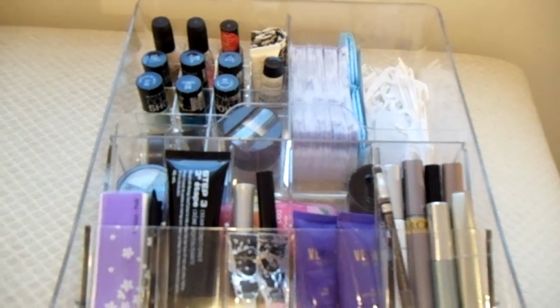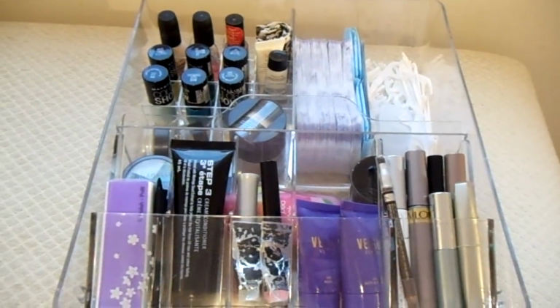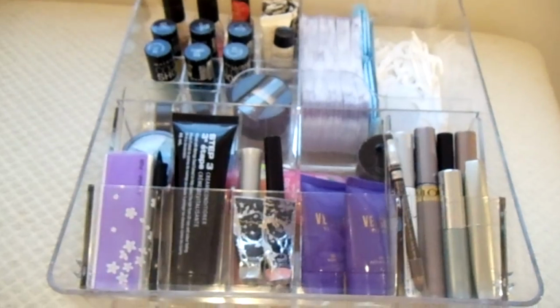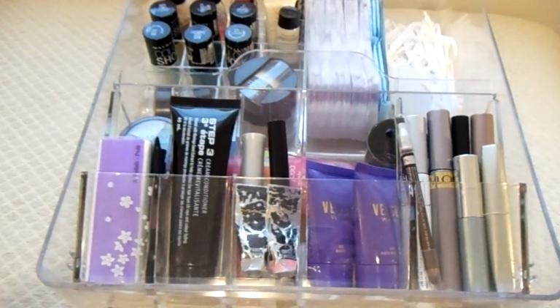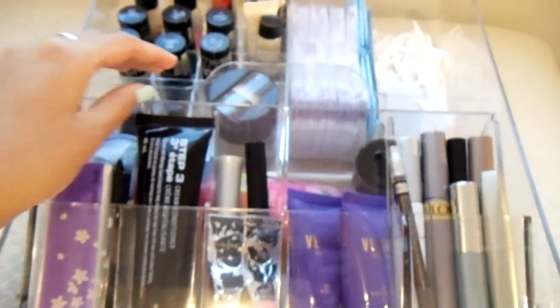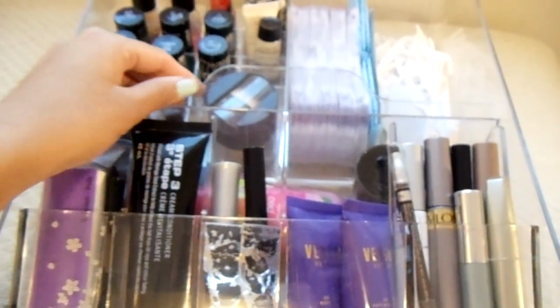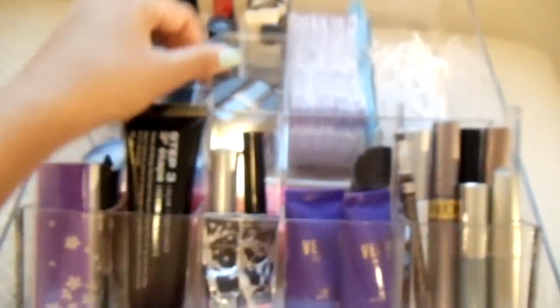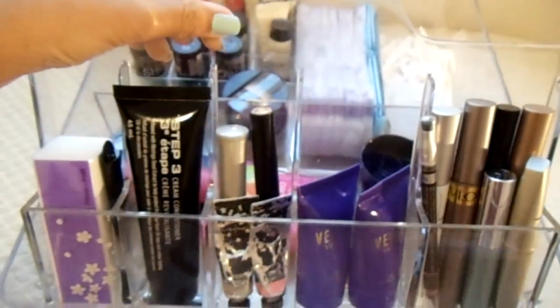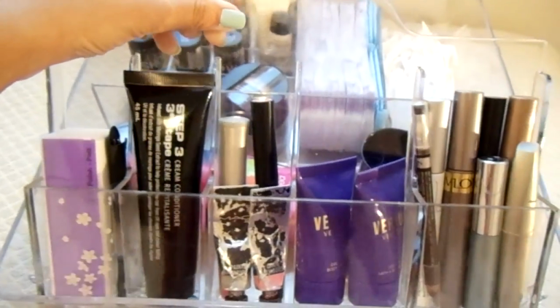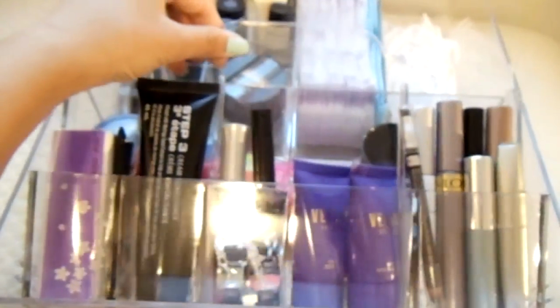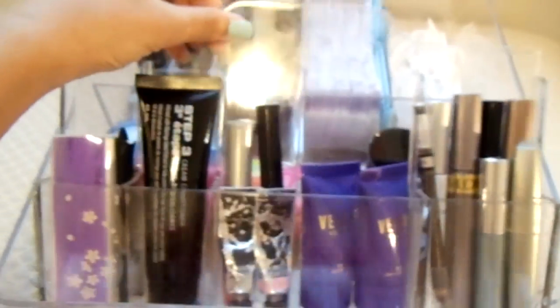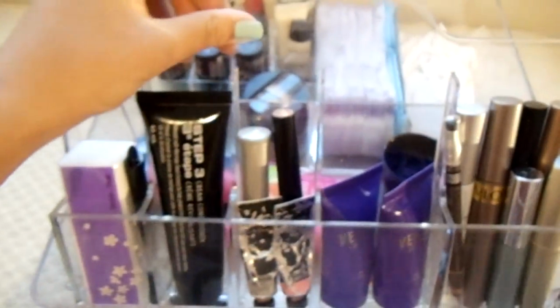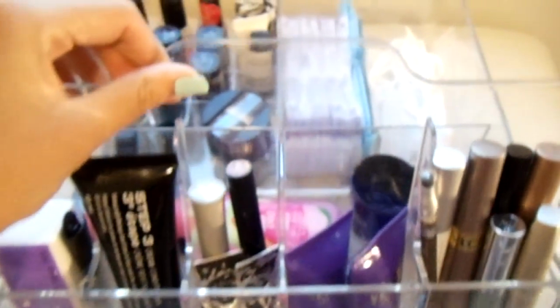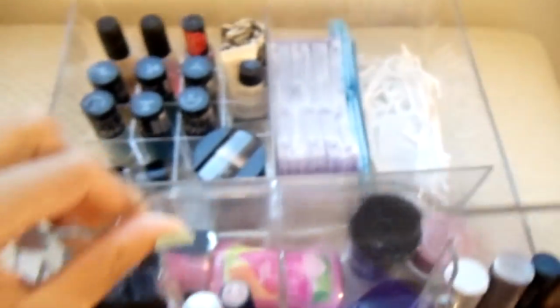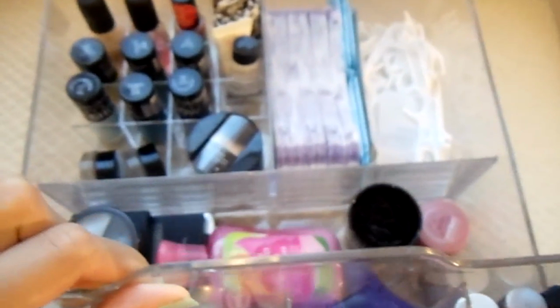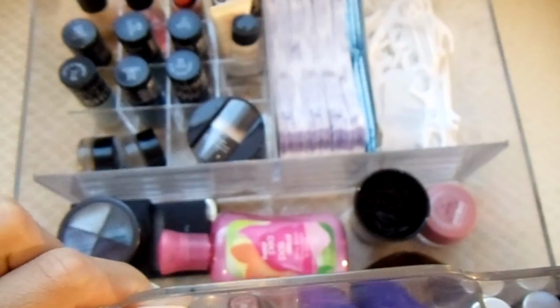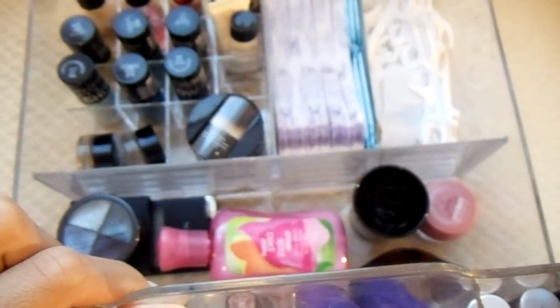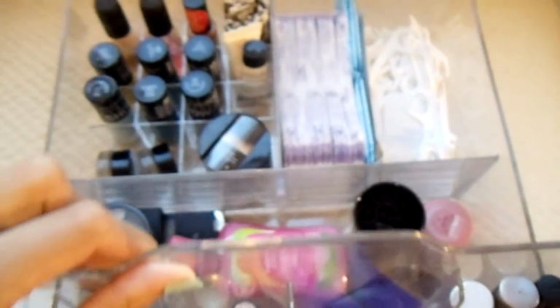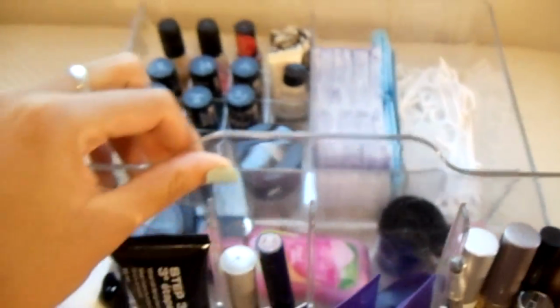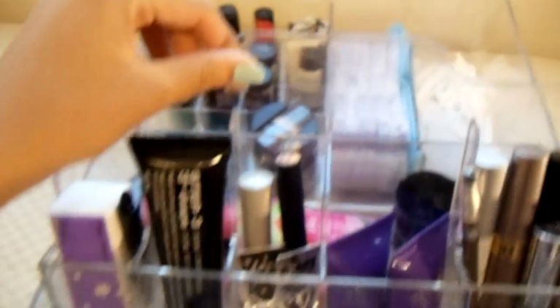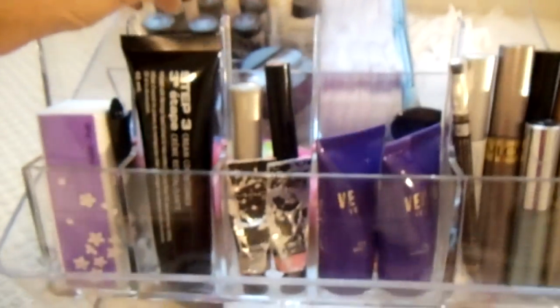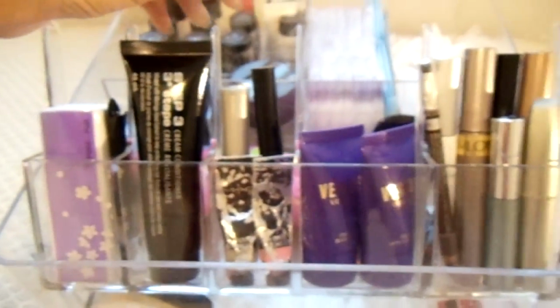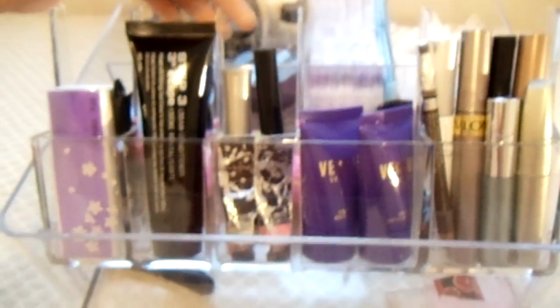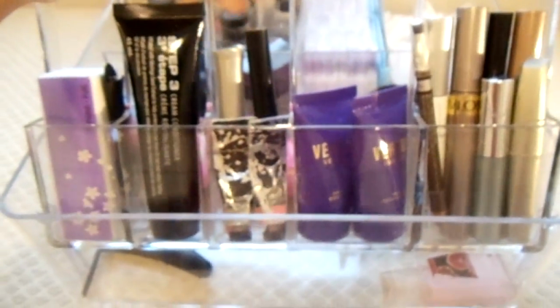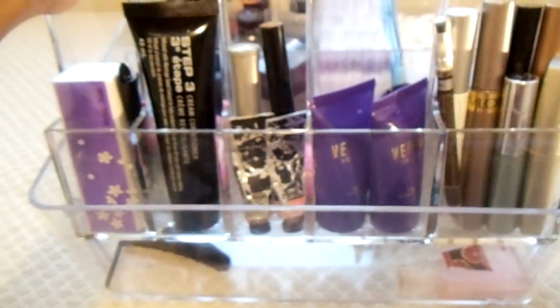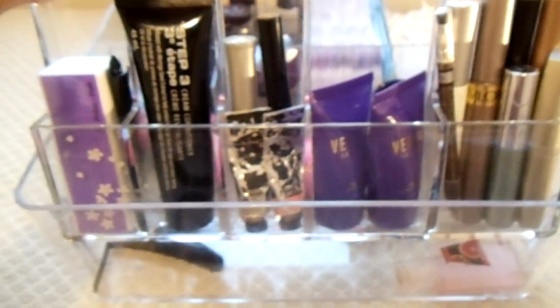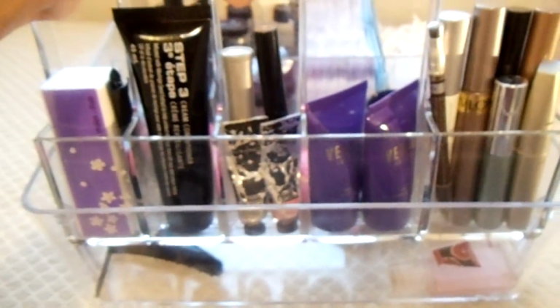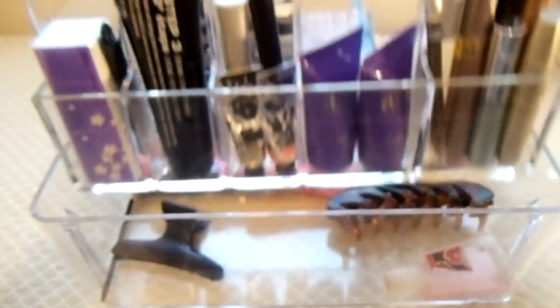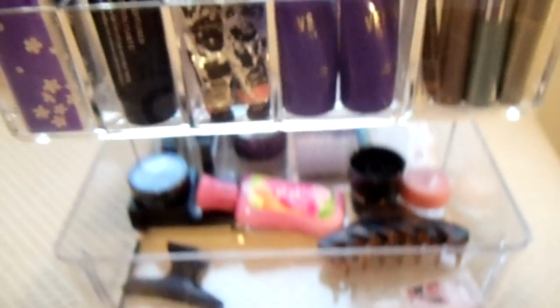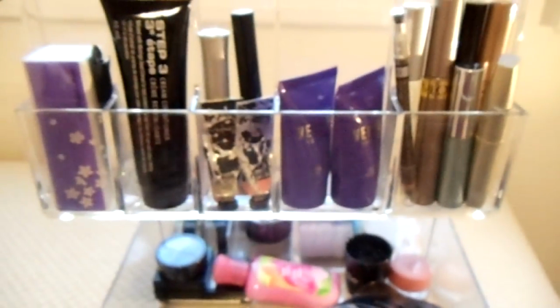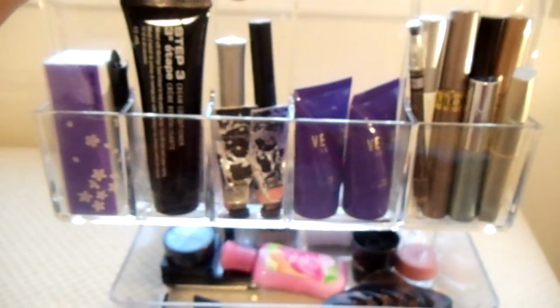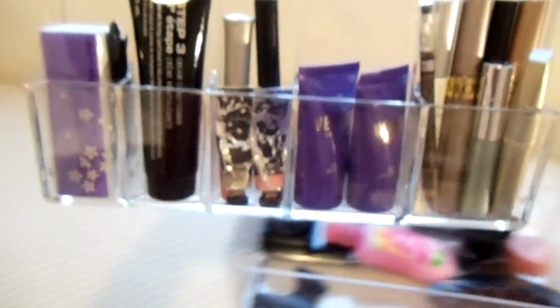The organizer features a lifting mechanism which allows you to store smaller items on top and larger items below. This section here can be taken out or put back in.